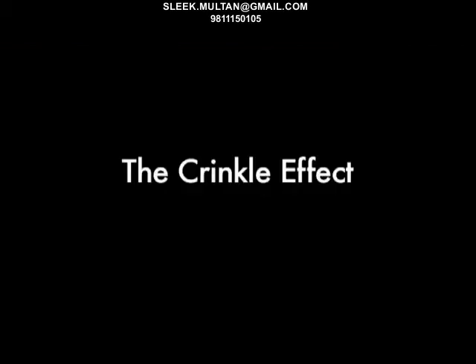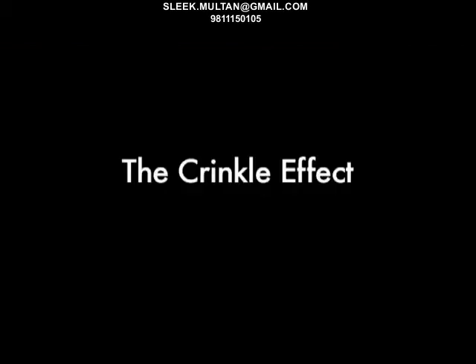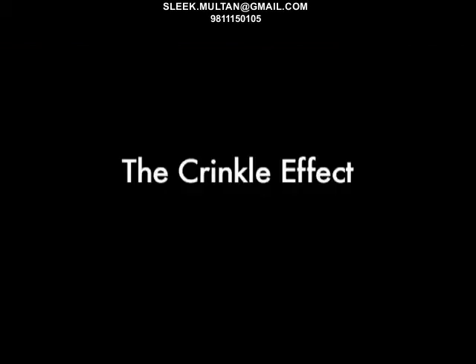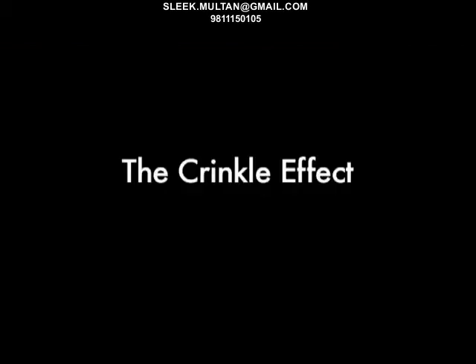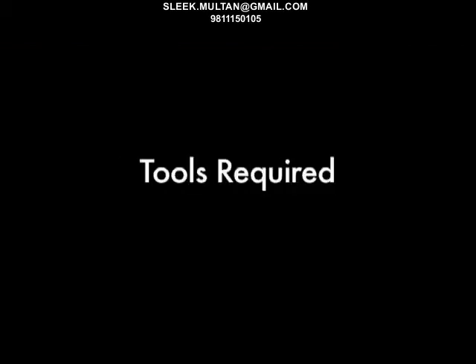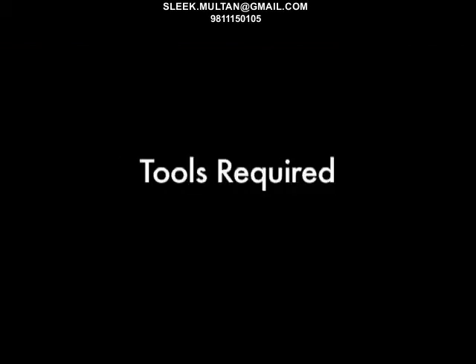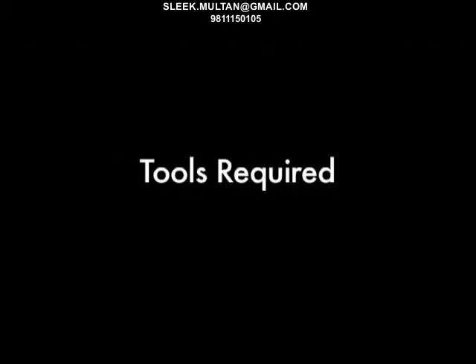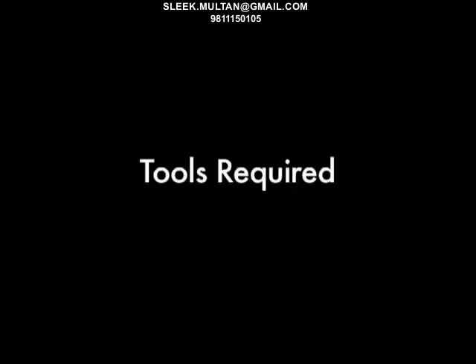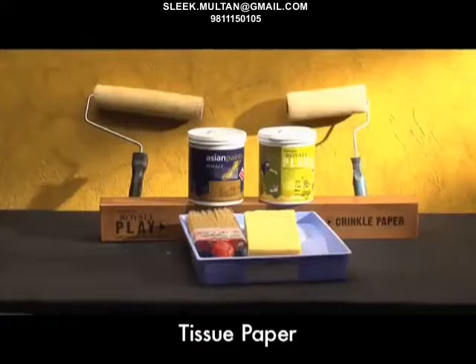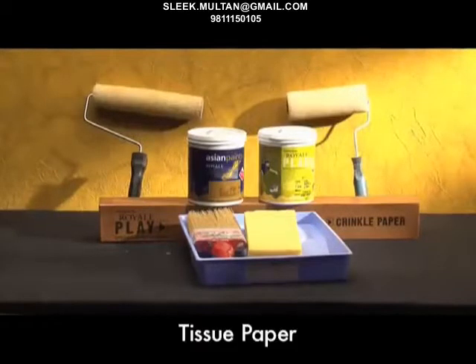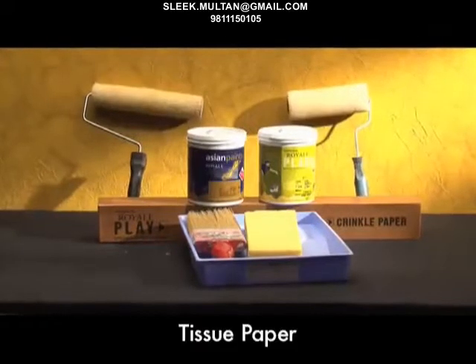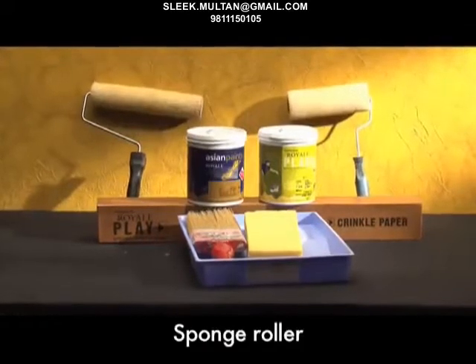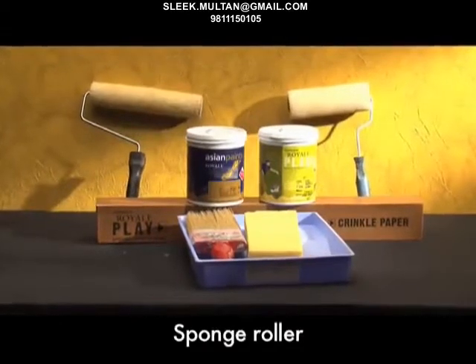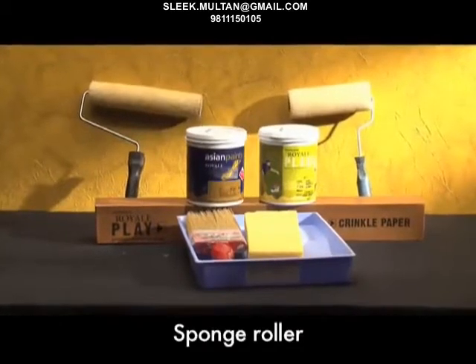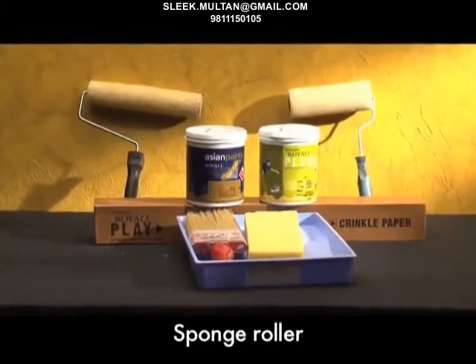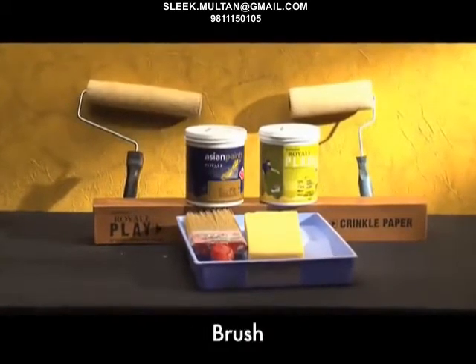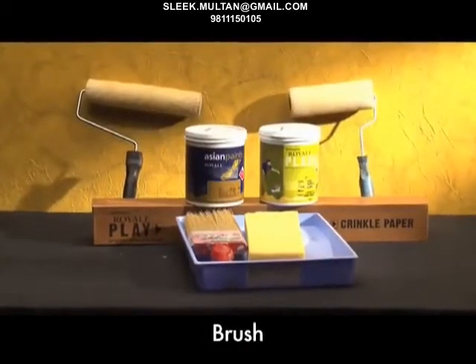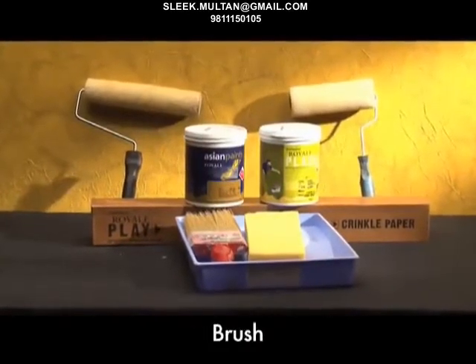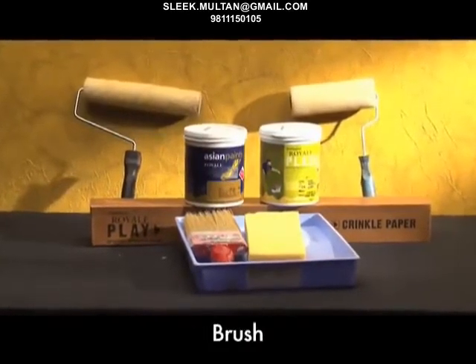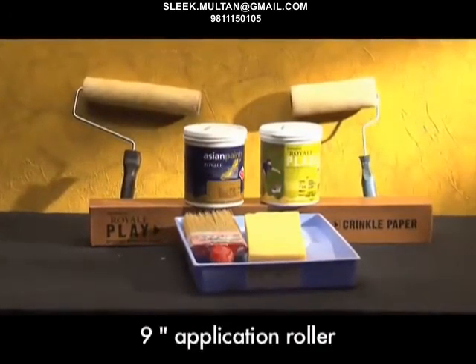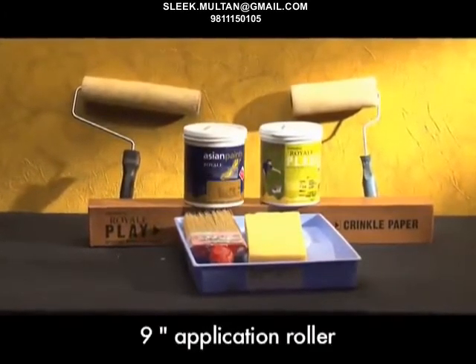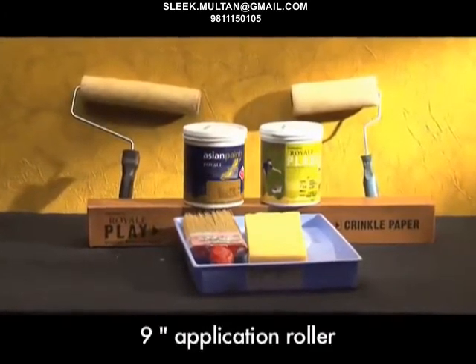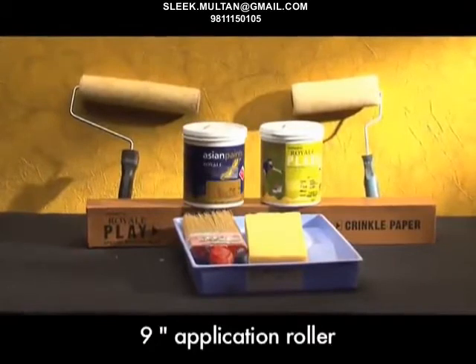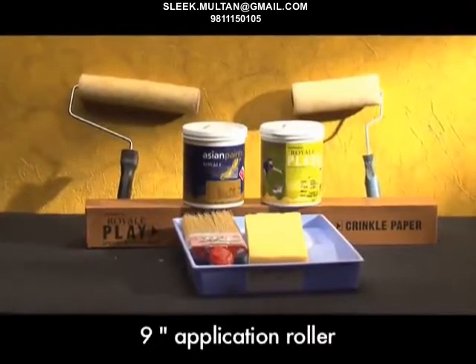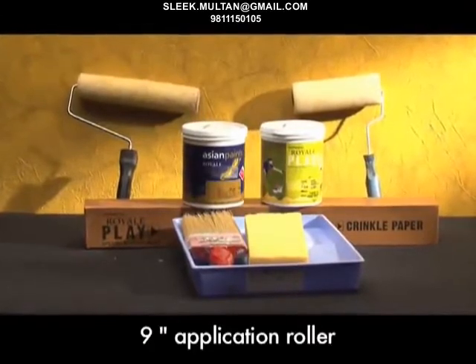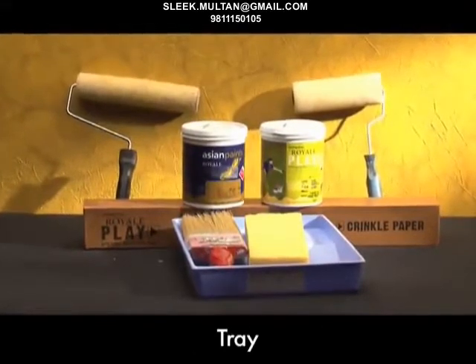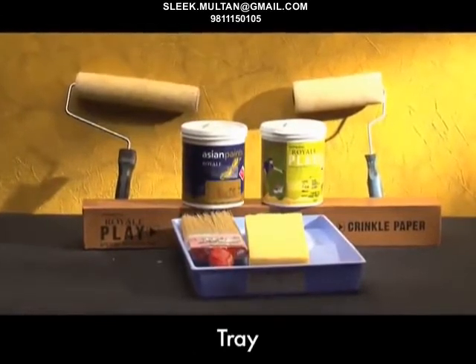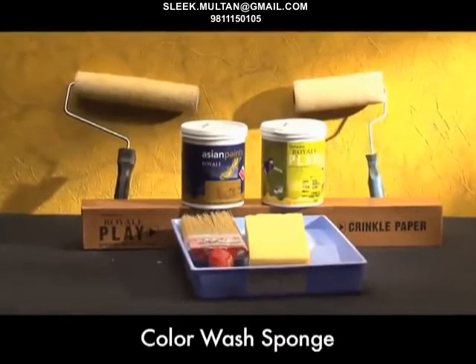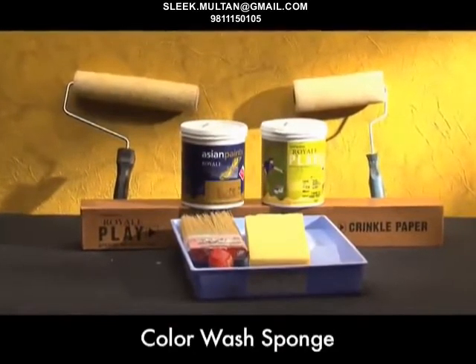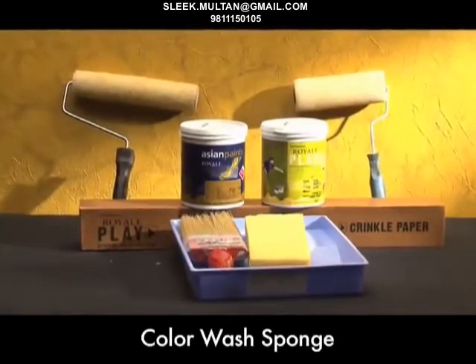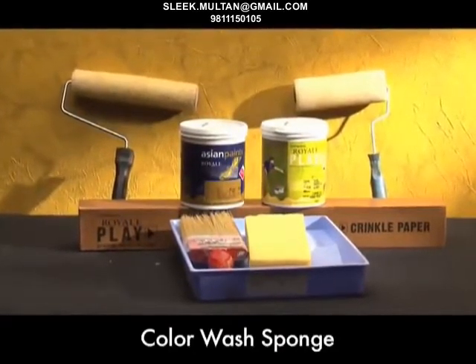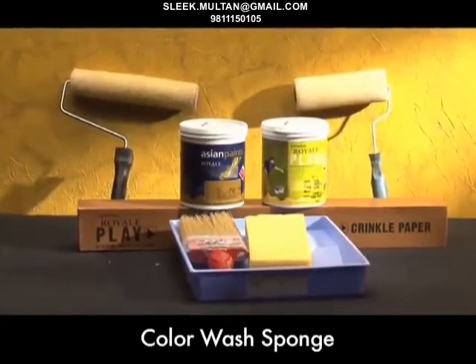The crinkle effect. Tools required: tissue paper, sponge roller, a regular brush, a 9-inch application roller, a tray, and a color wash sponge.